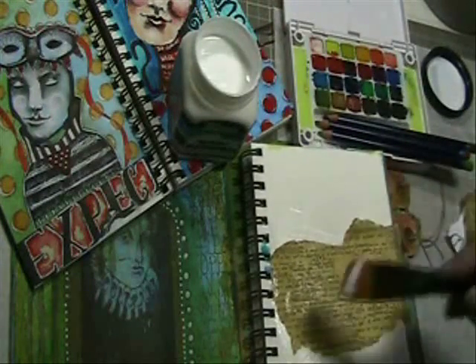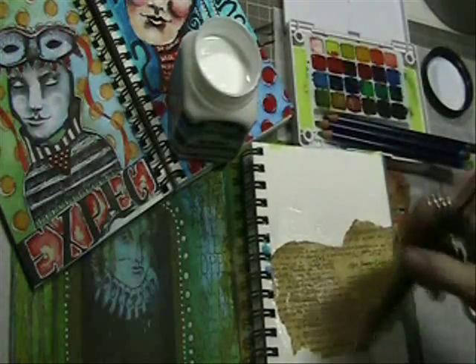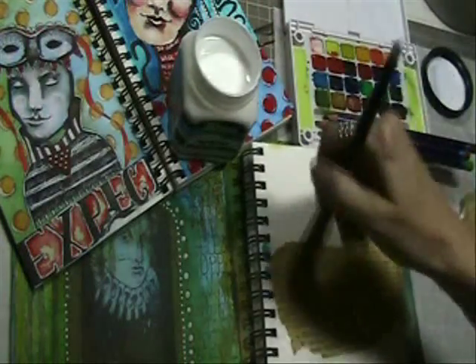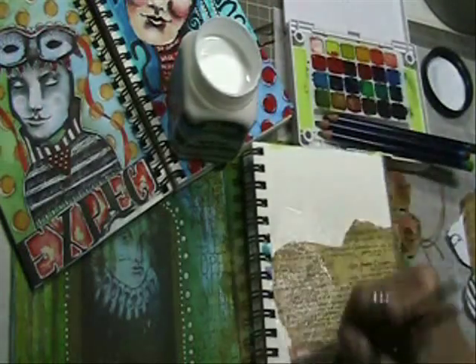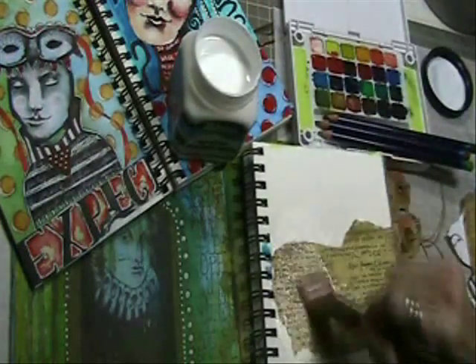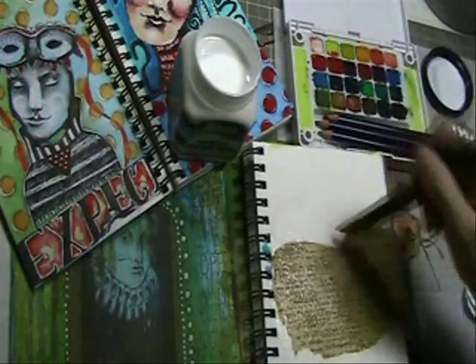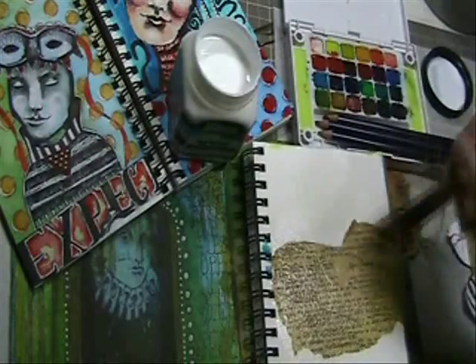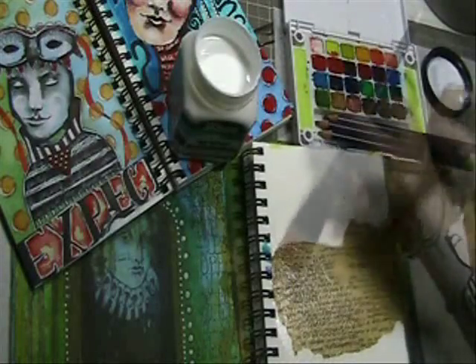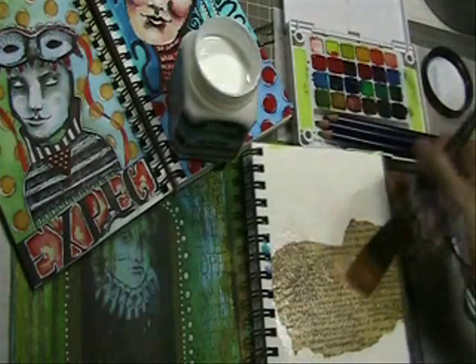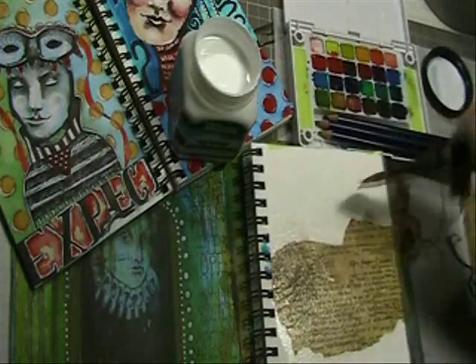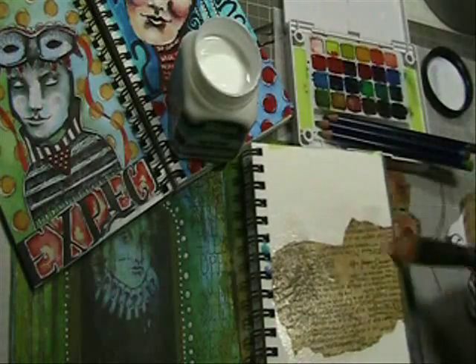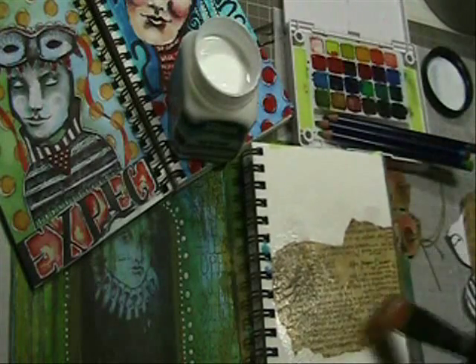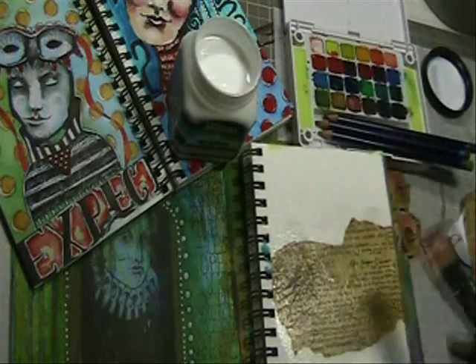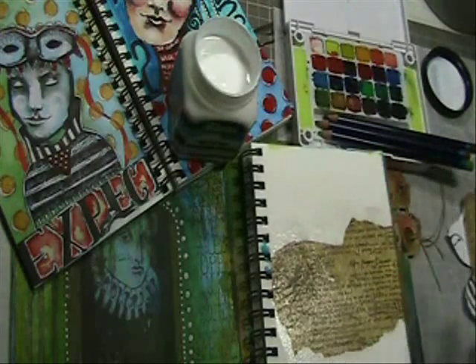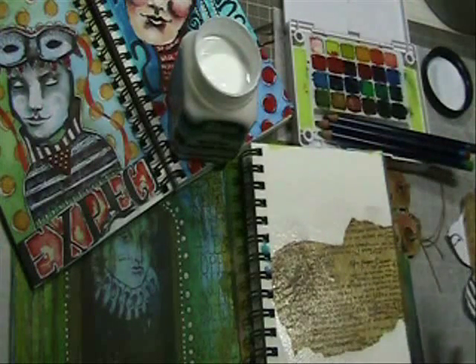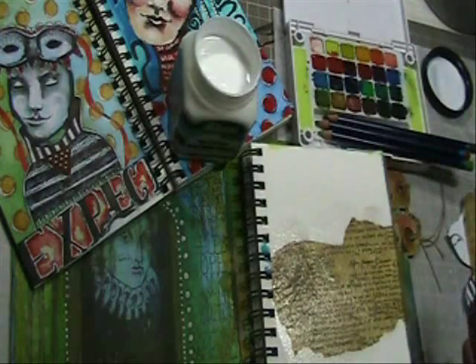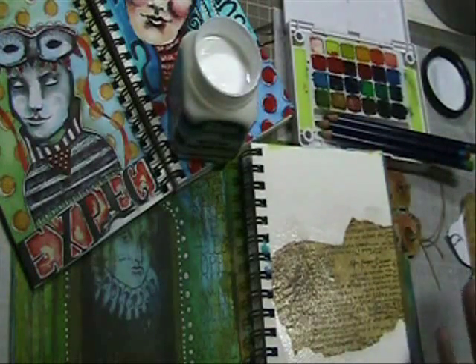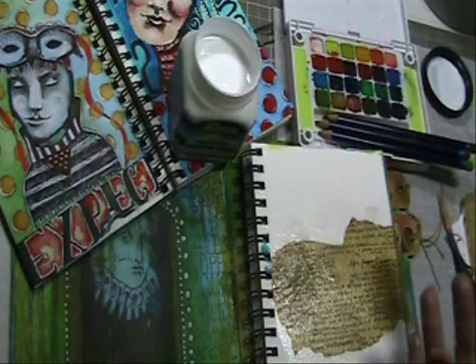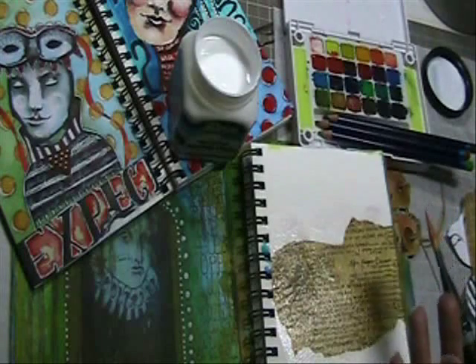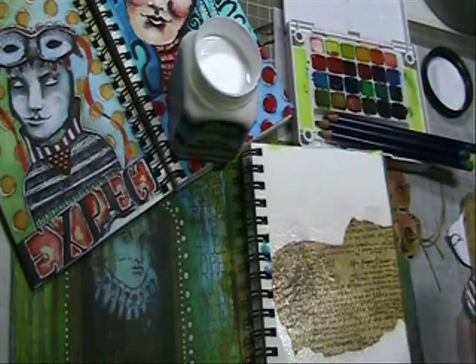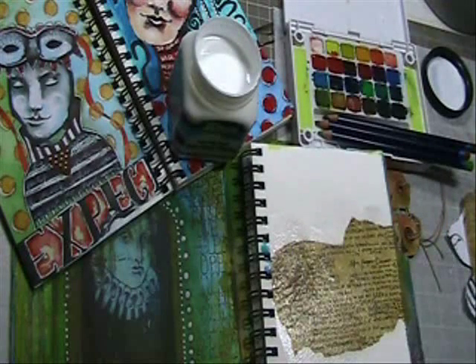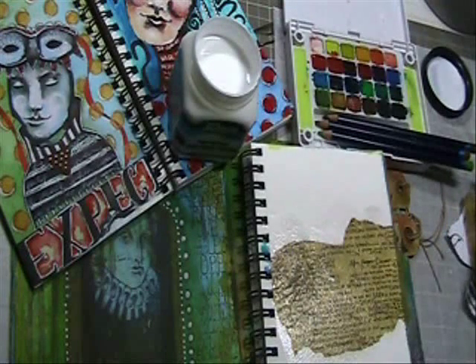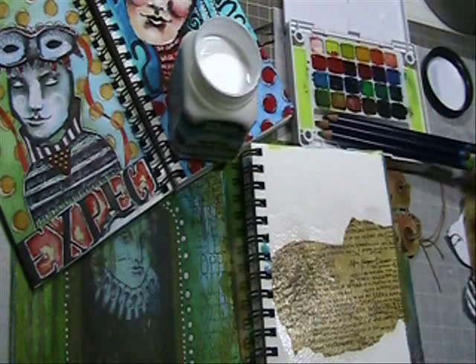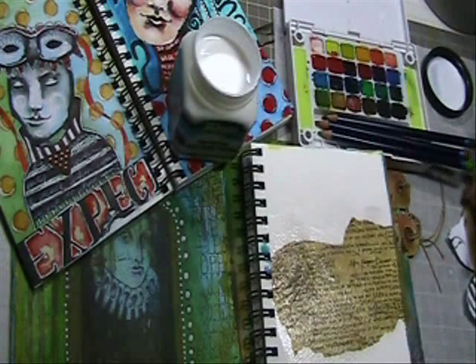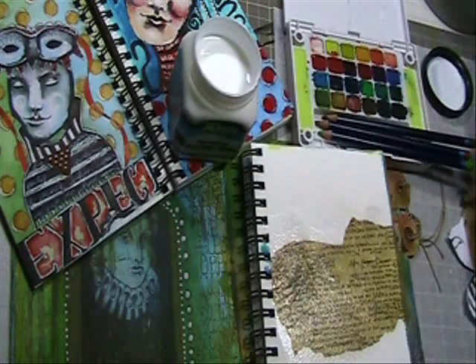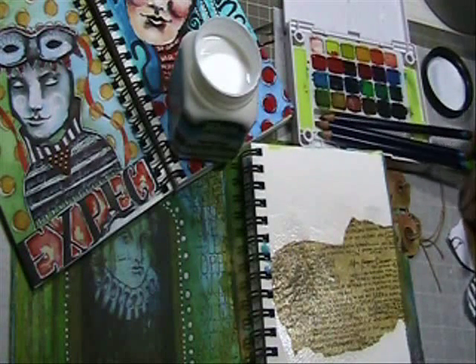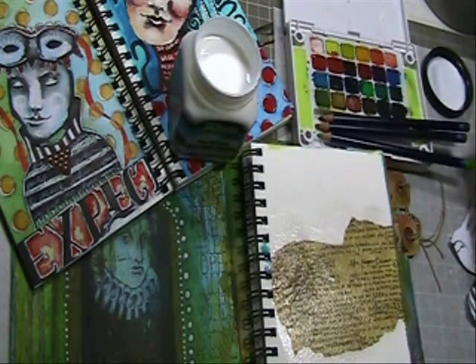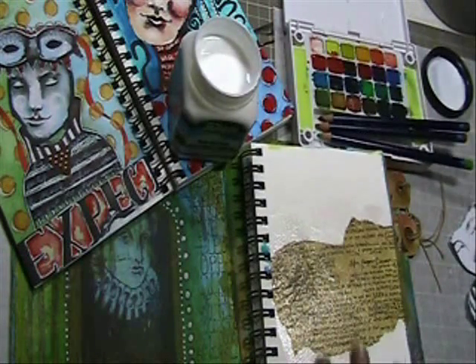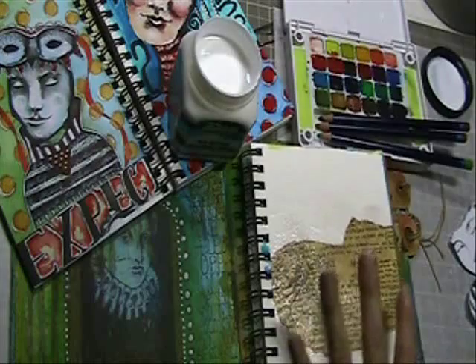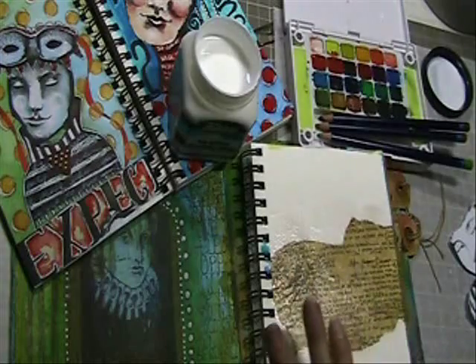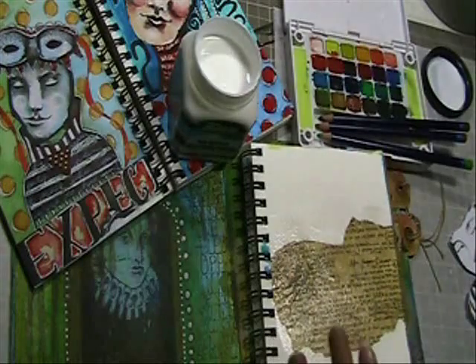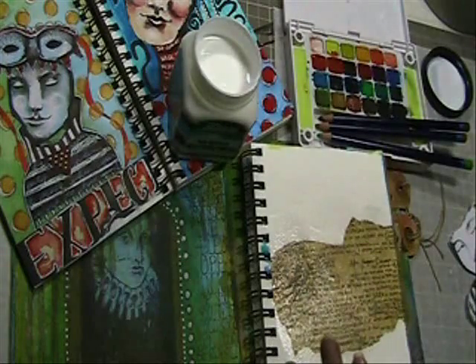Then simply go over the top of it with the mixed media adhesive. You'll notice right away that the paper lays down nicely. It almost sucks right to the substrate in the background, leaving a really nice bubble-free finish.